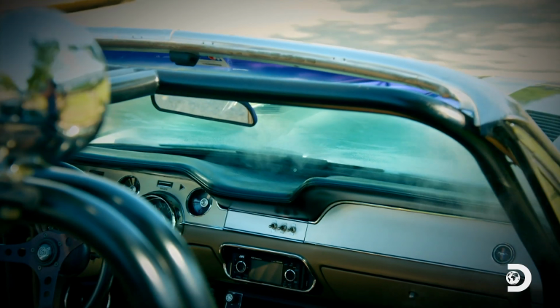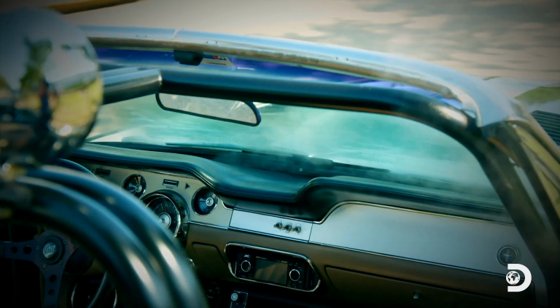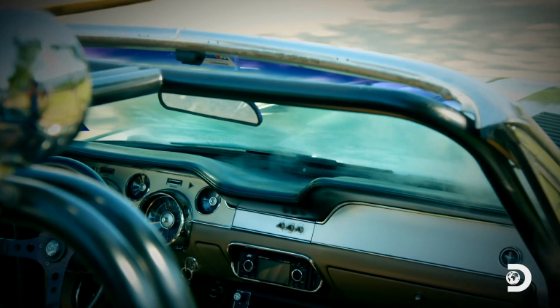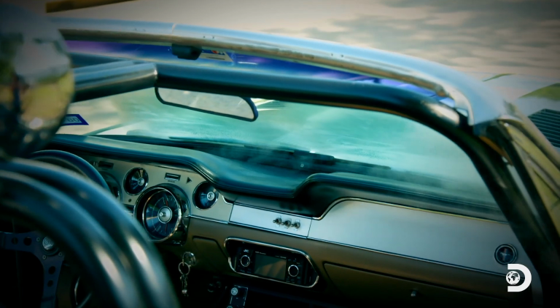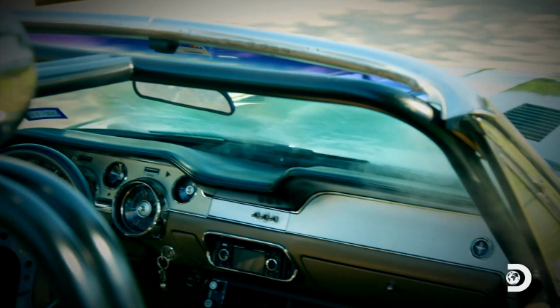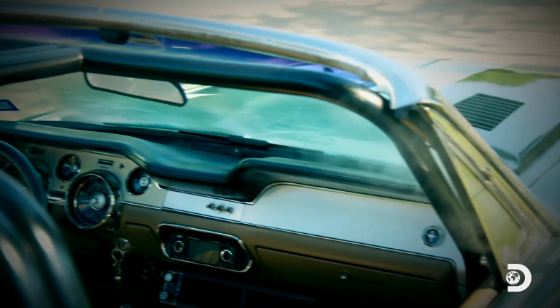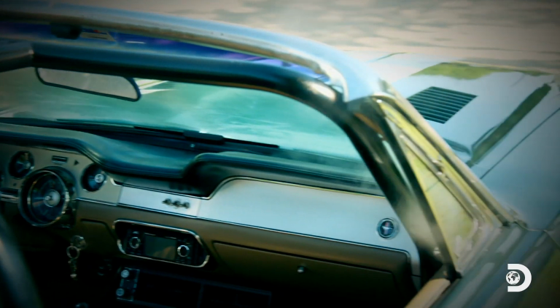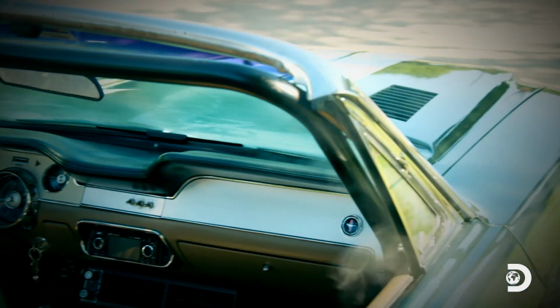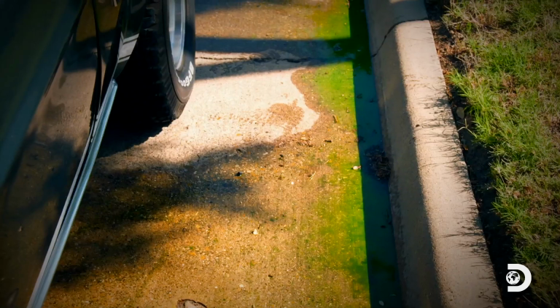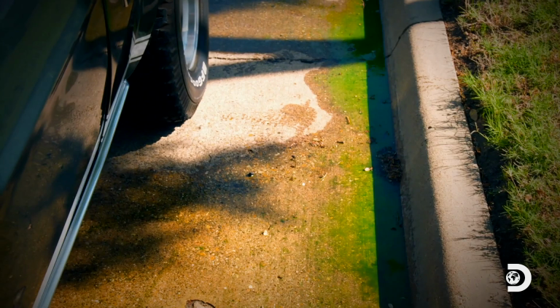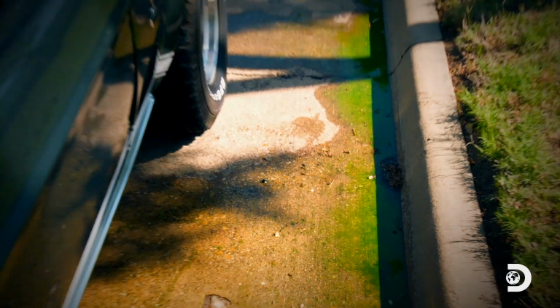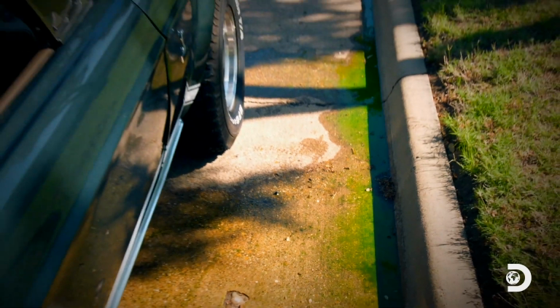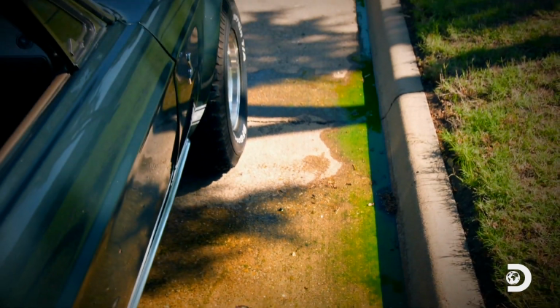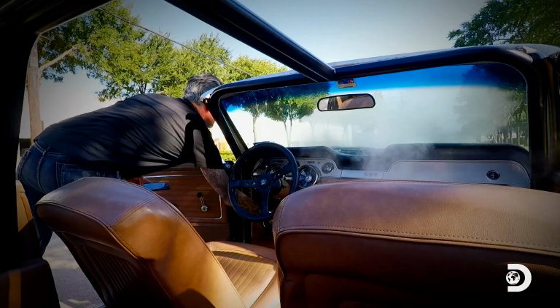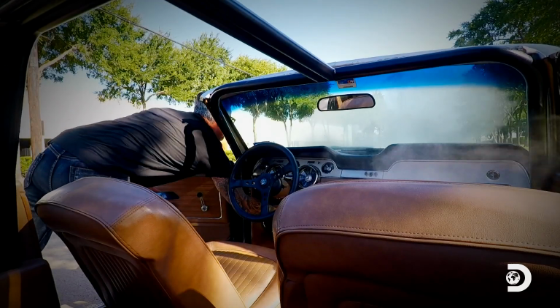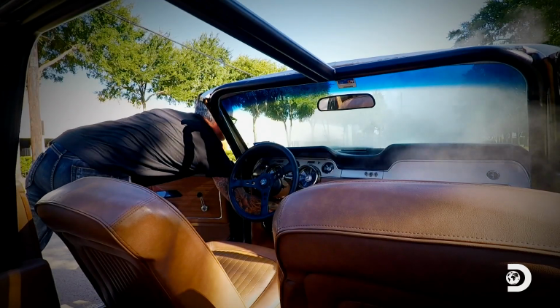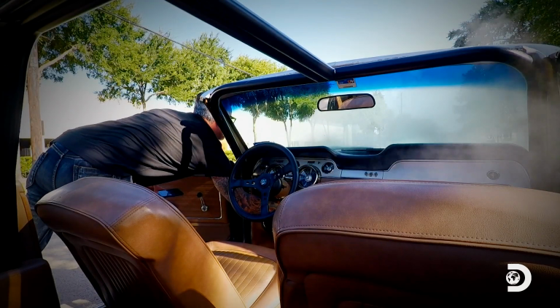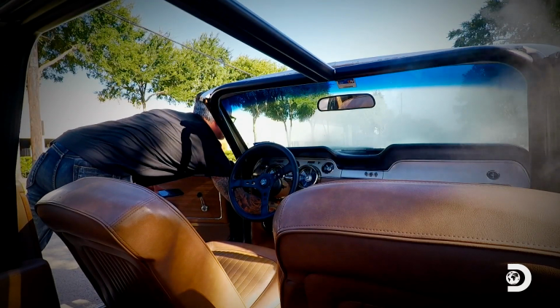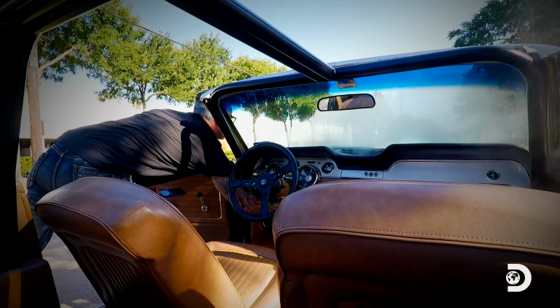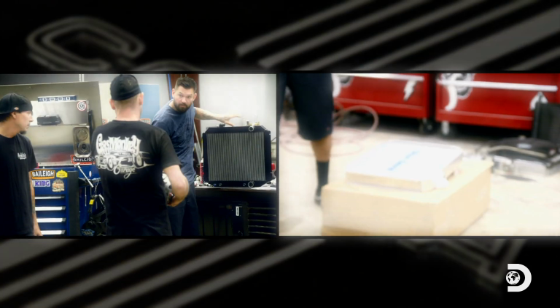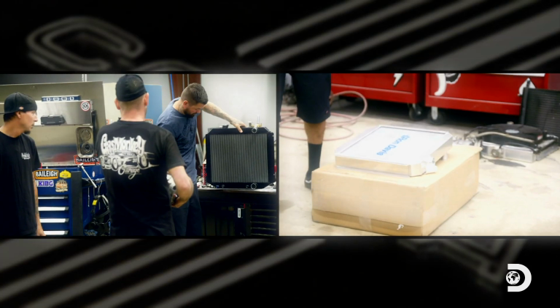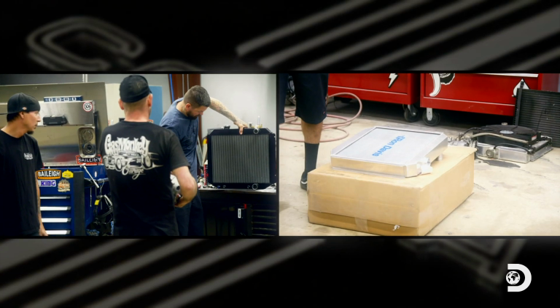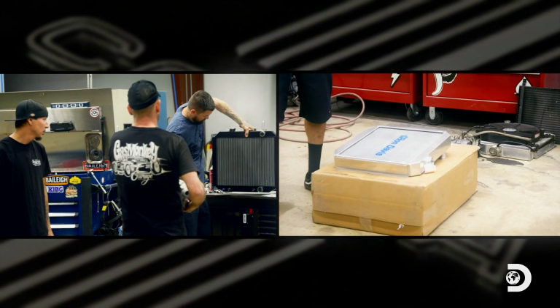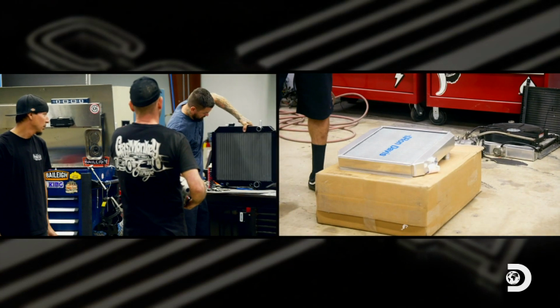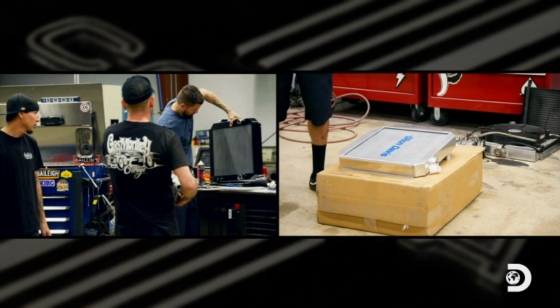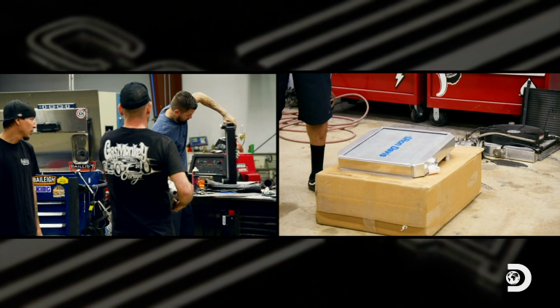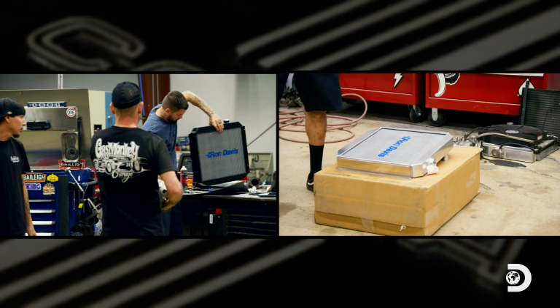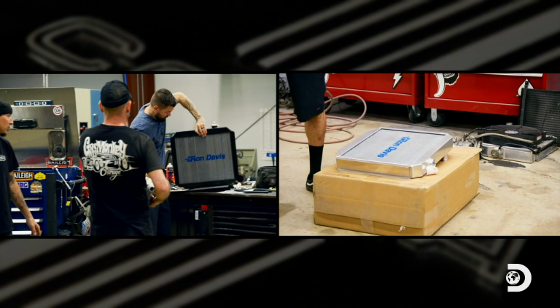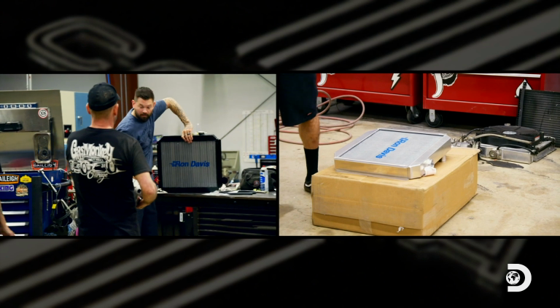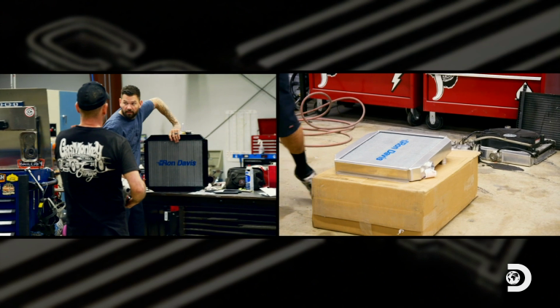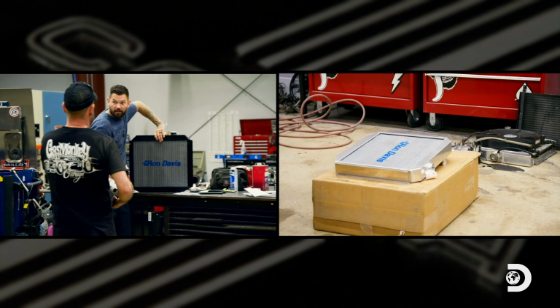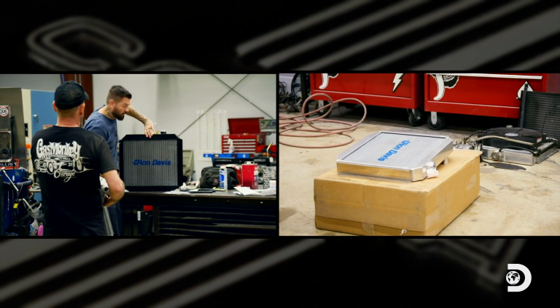One of the biggest problems I had with this car was keeping it cool in the scorching Texas heat. To make that happen — Ron Davis radiator. Now the only smoke coming out of this car will be from the tires.